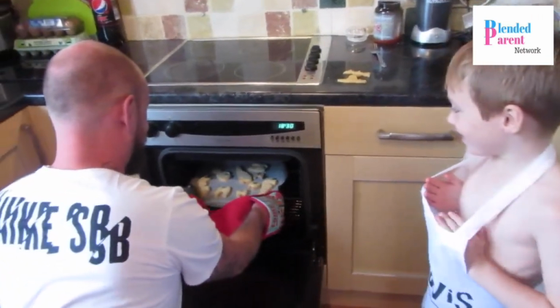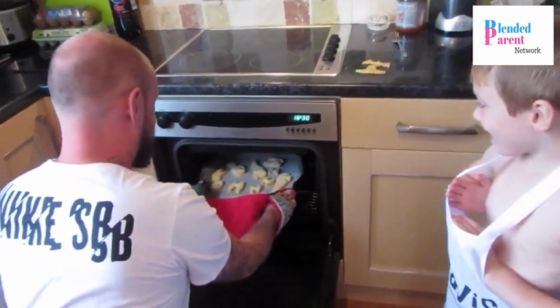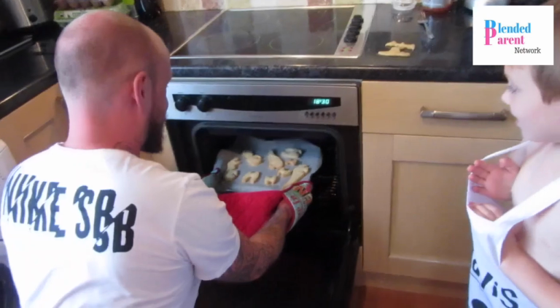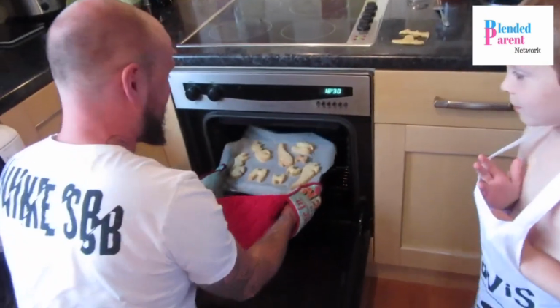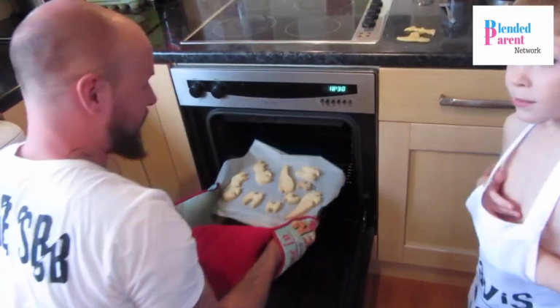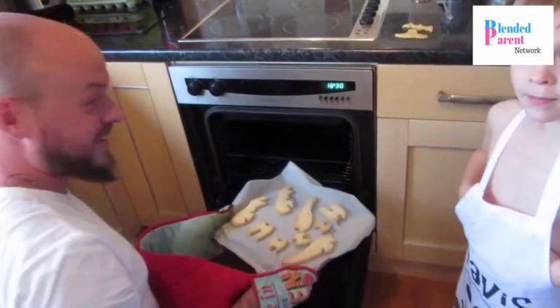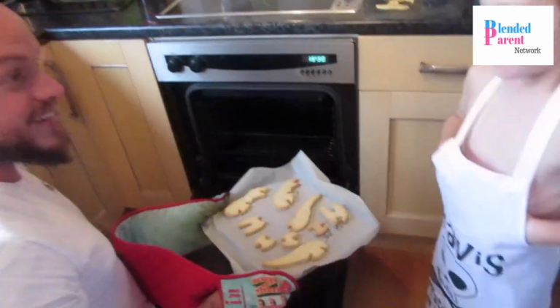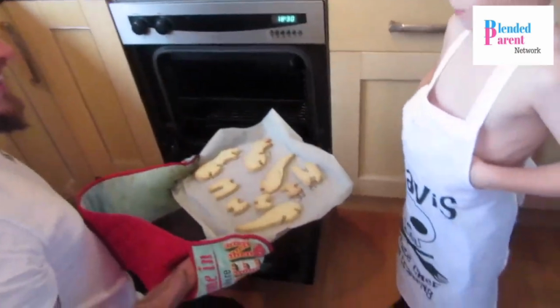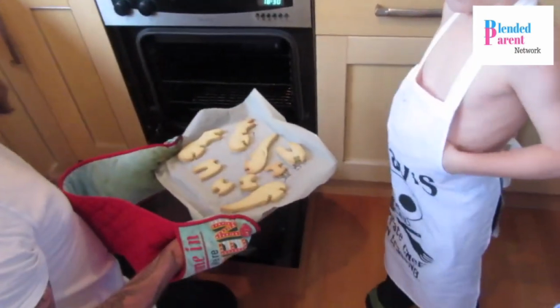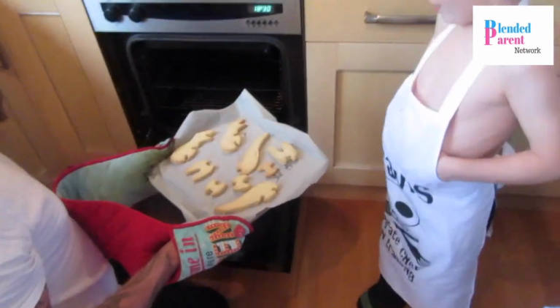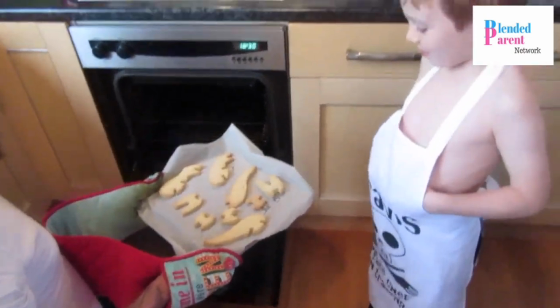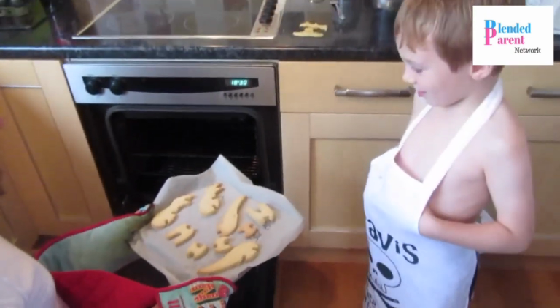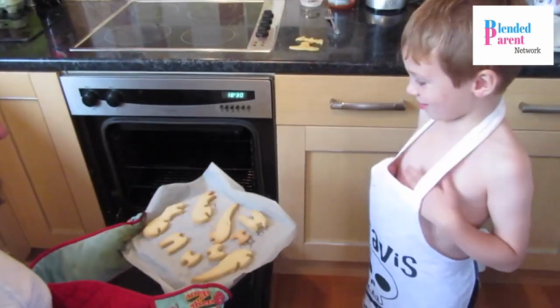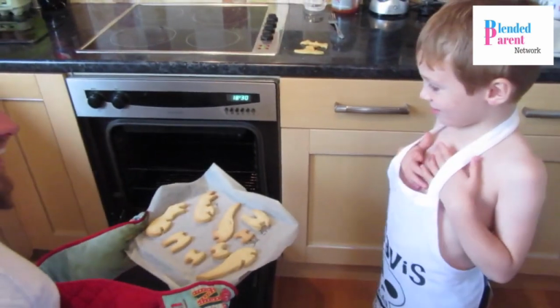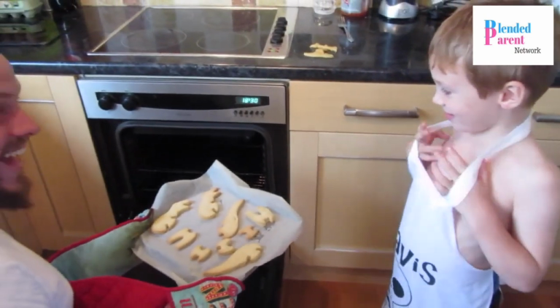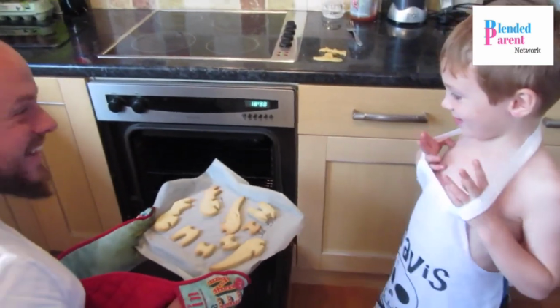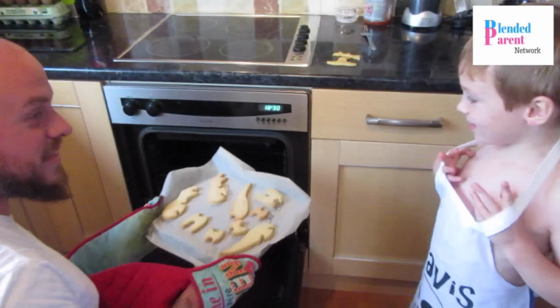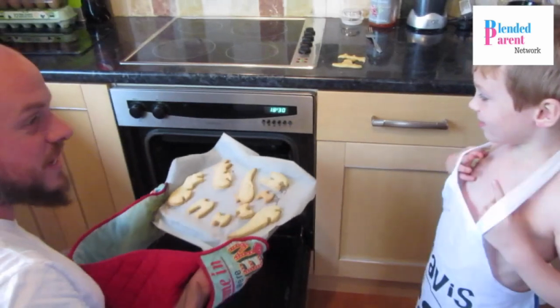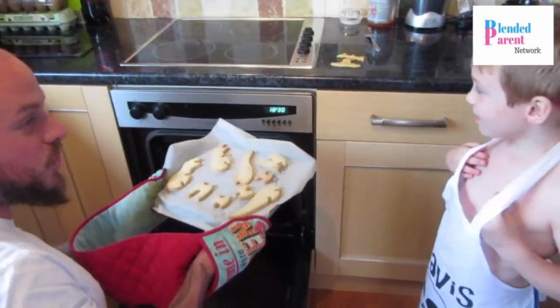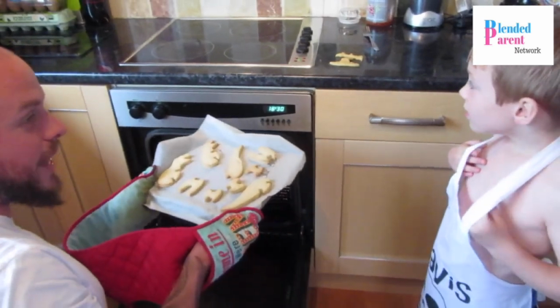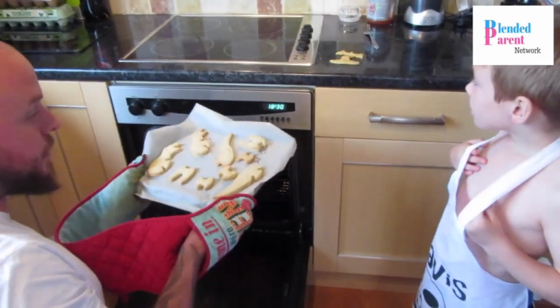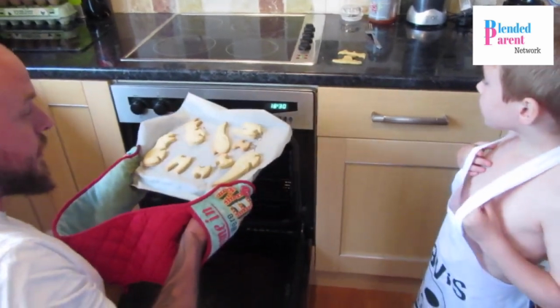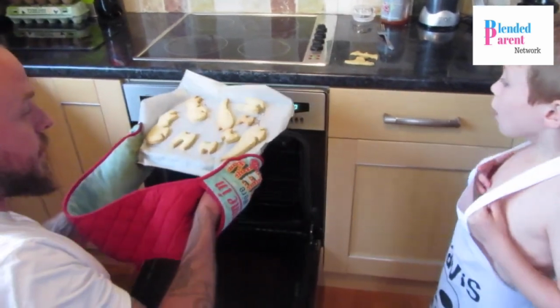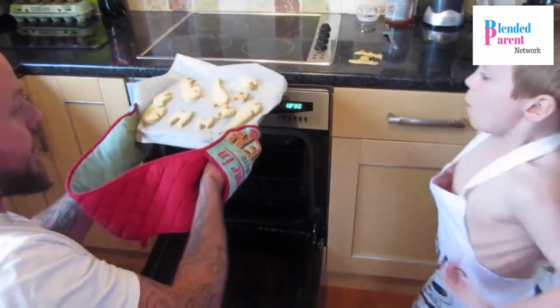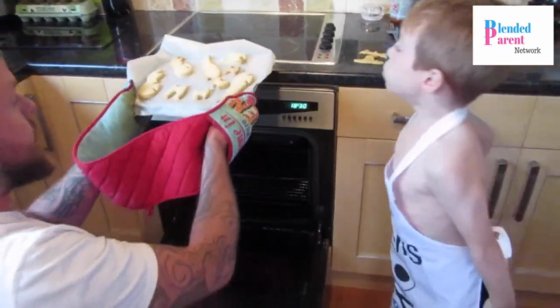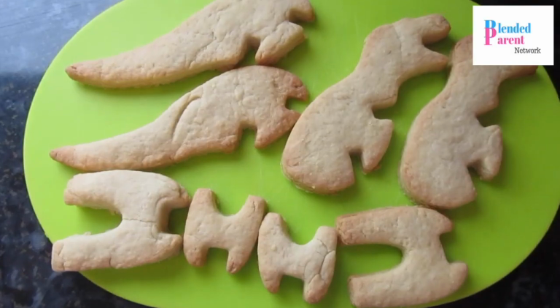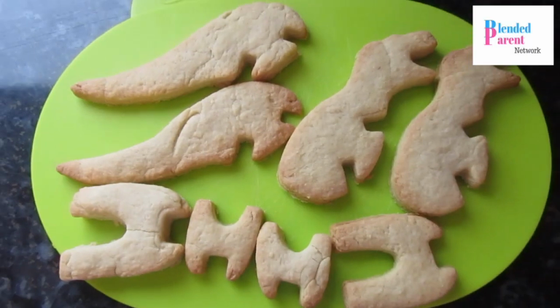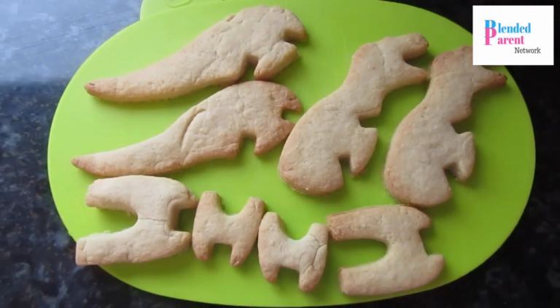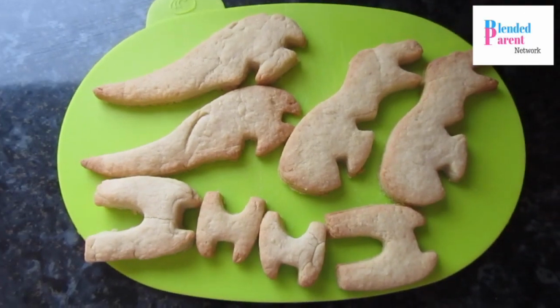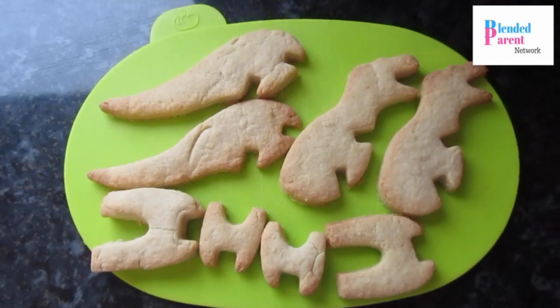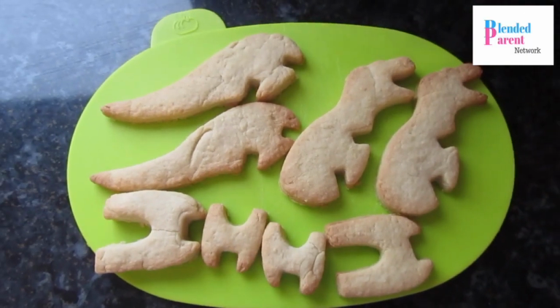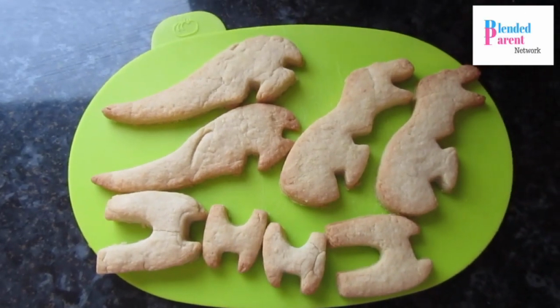Mmm, yummy! Does that look good? Look look look, I'm looking cool now. Looking good Travis.